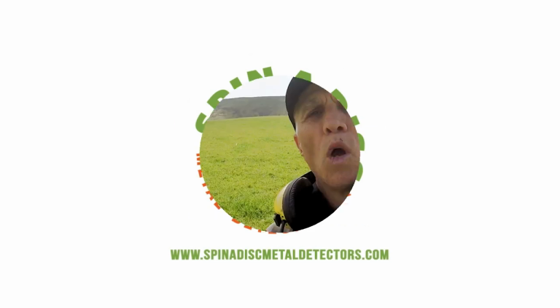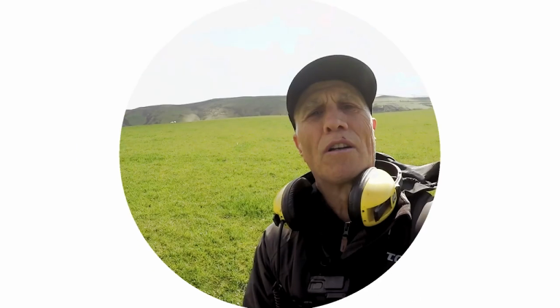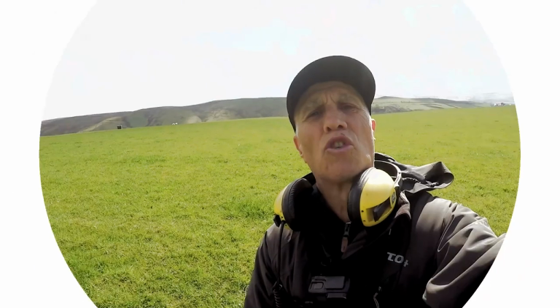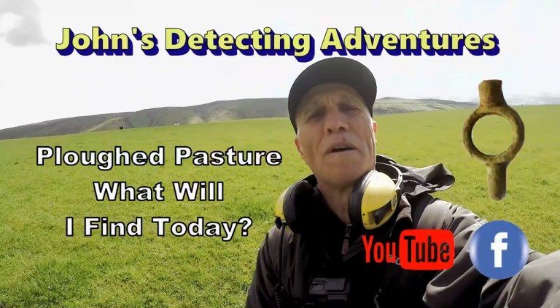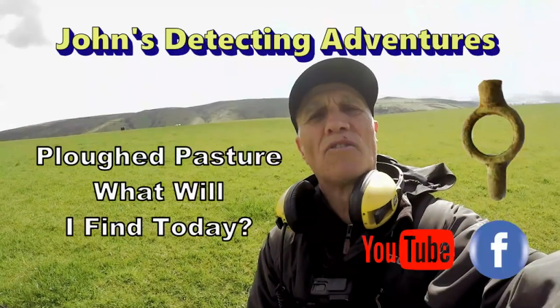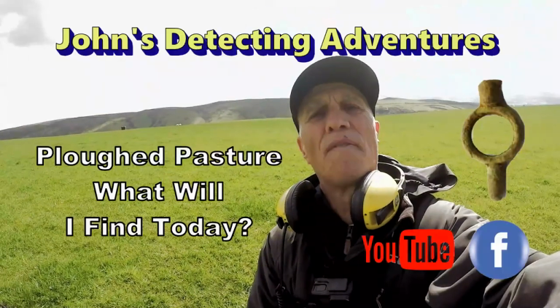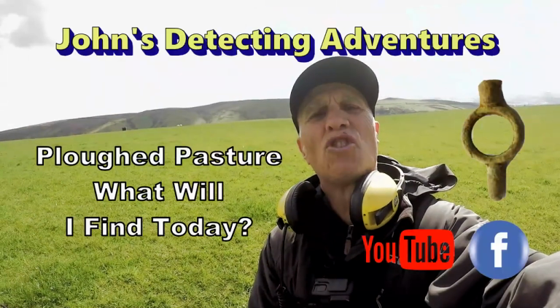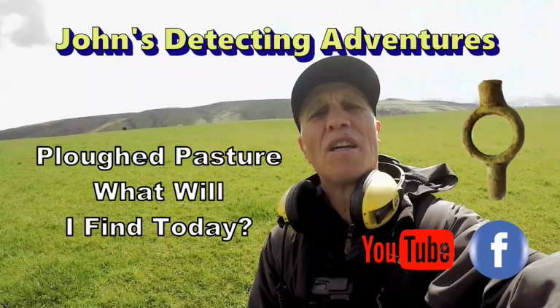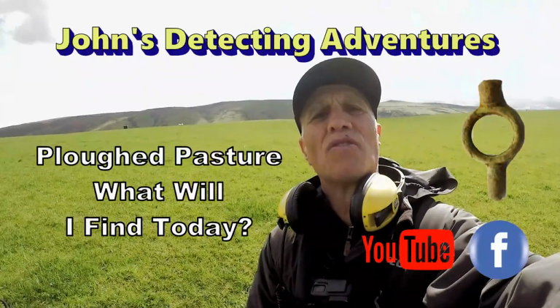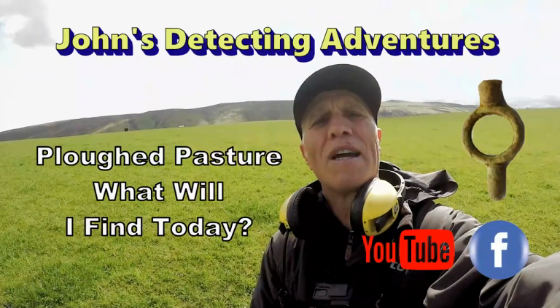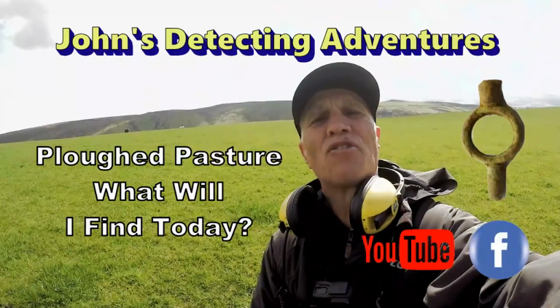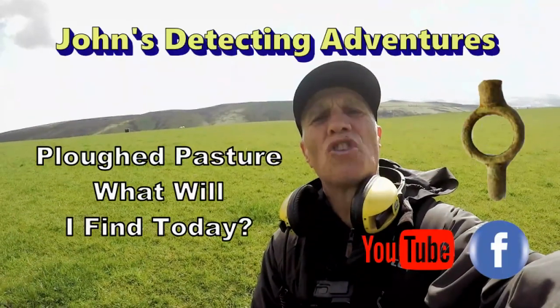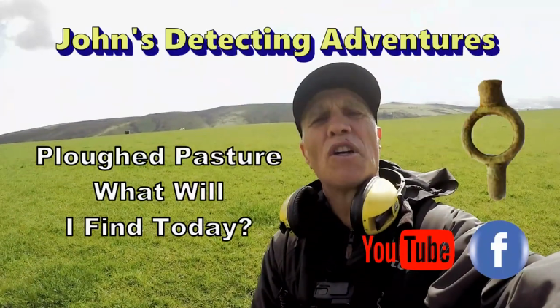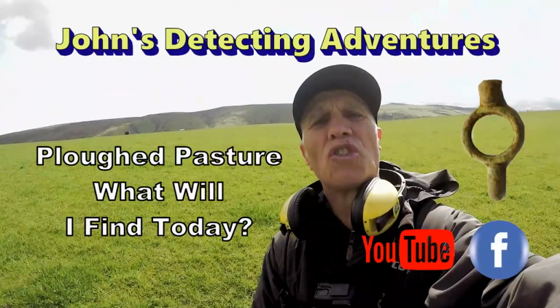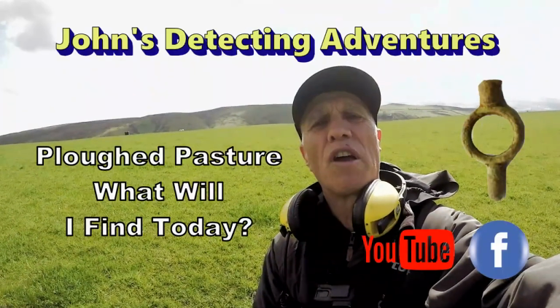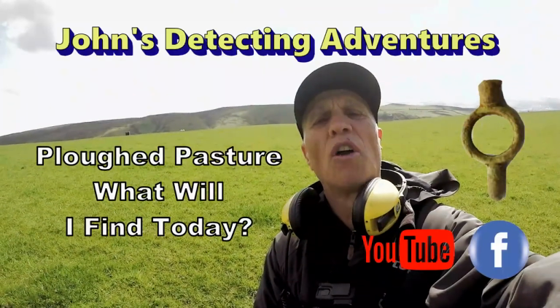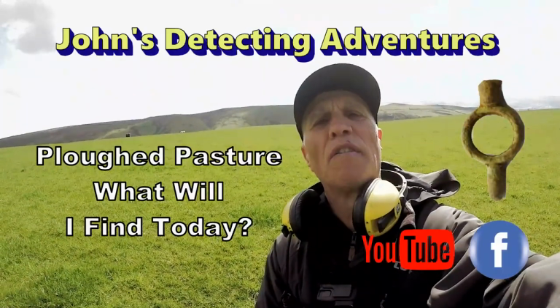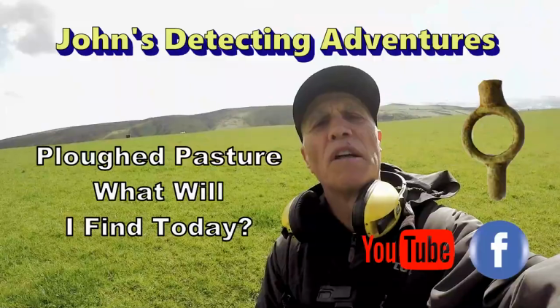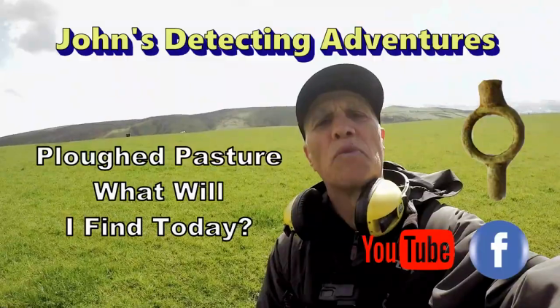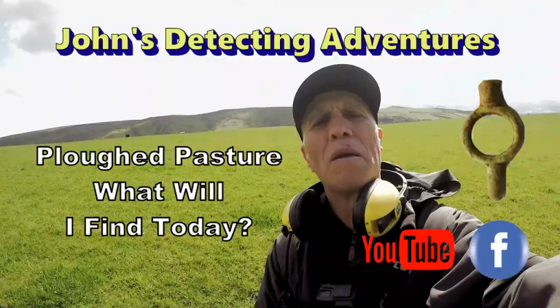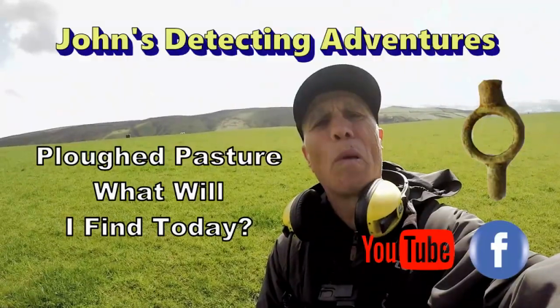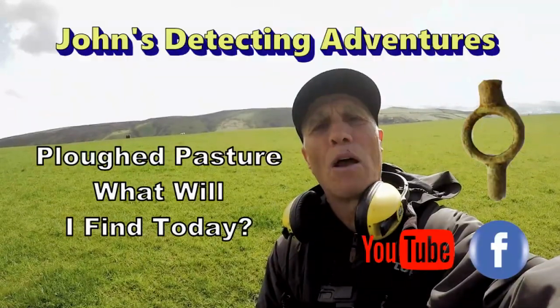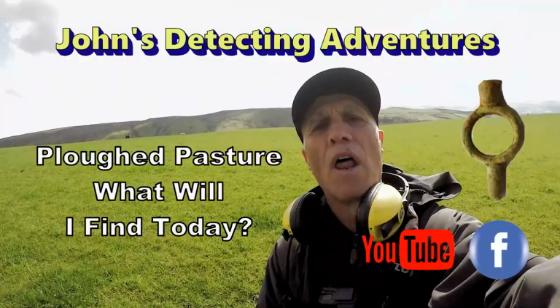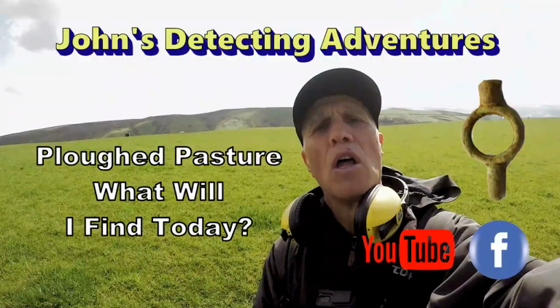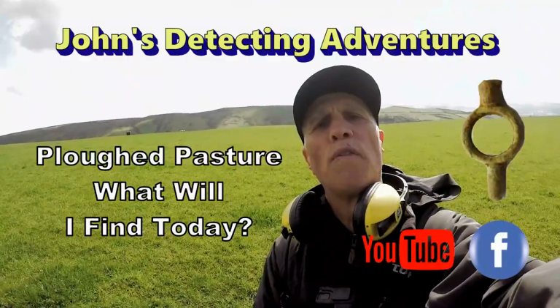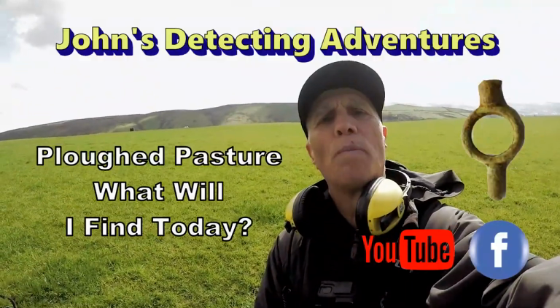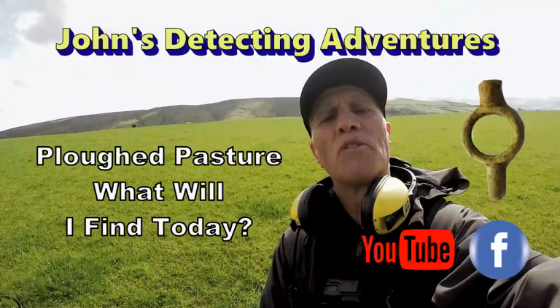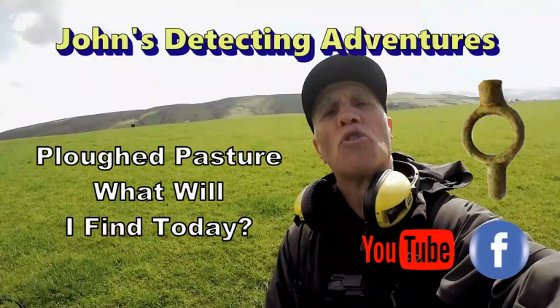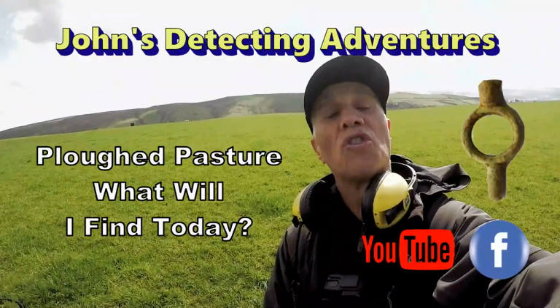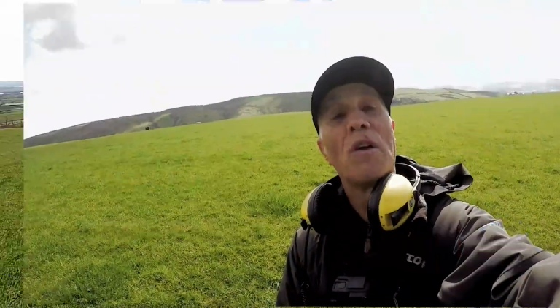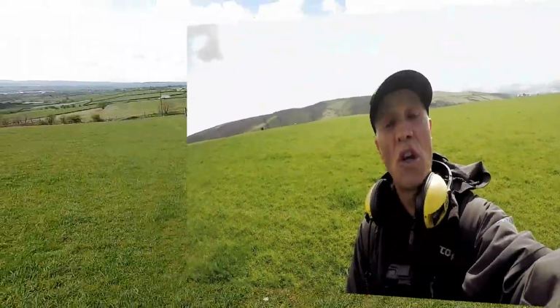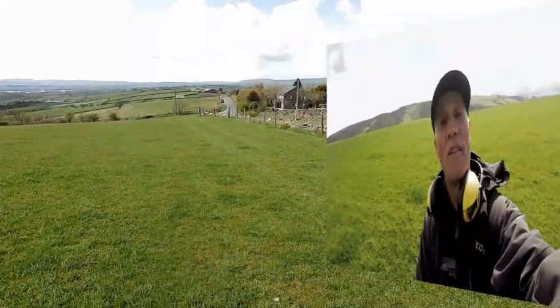Welcome to John's Metal Detecting Adventures. Here we are searching for history on a field that's been ploughed. No footpaths, but we're just gonna see what's on it.